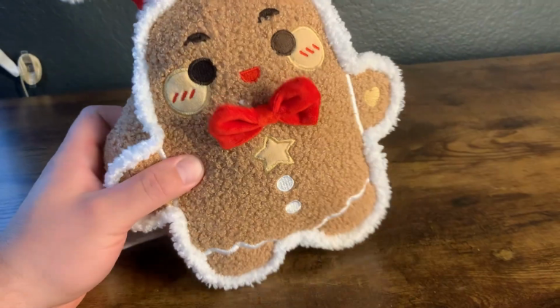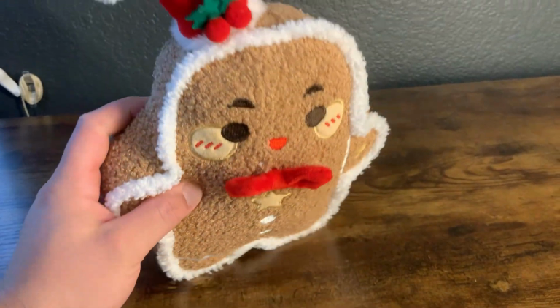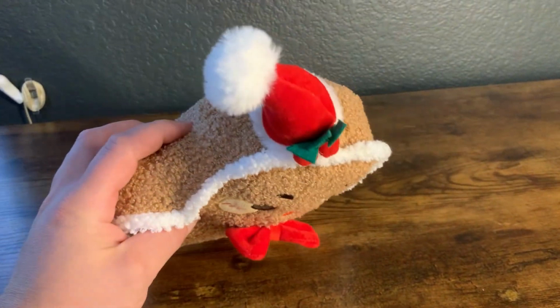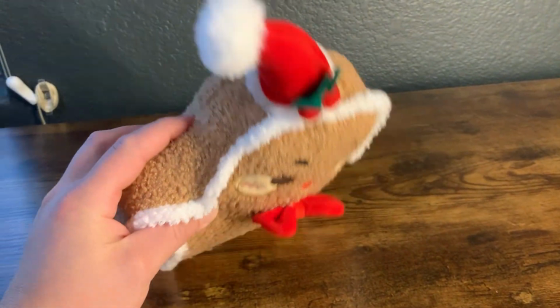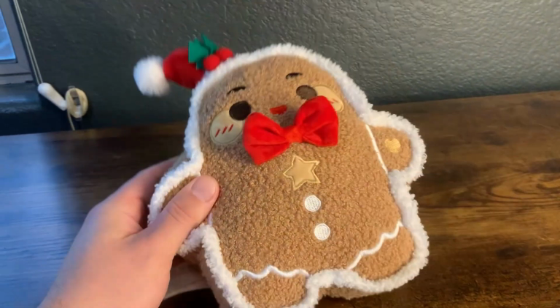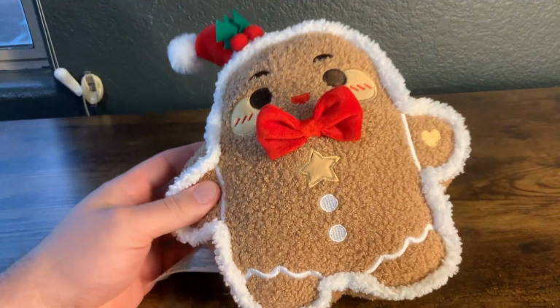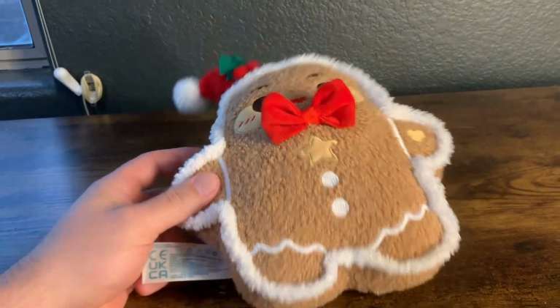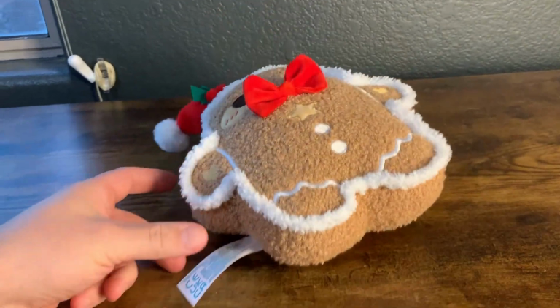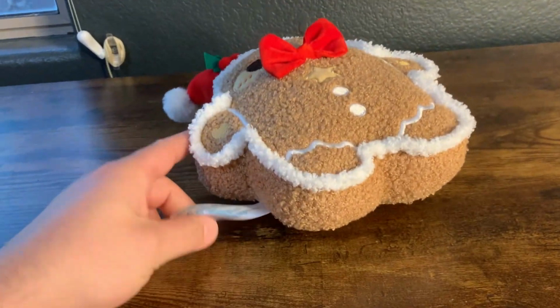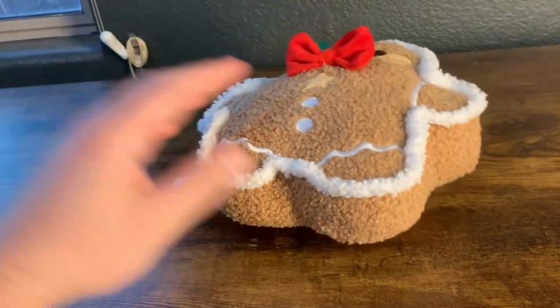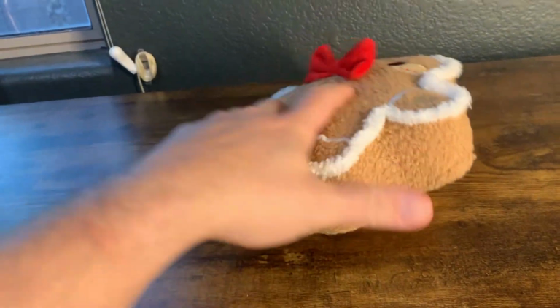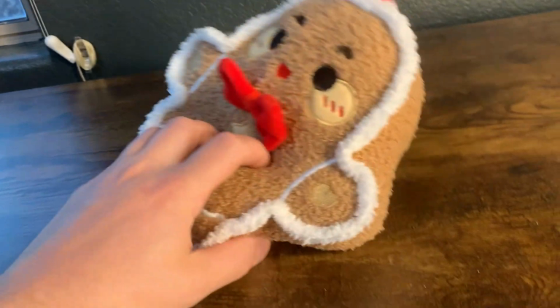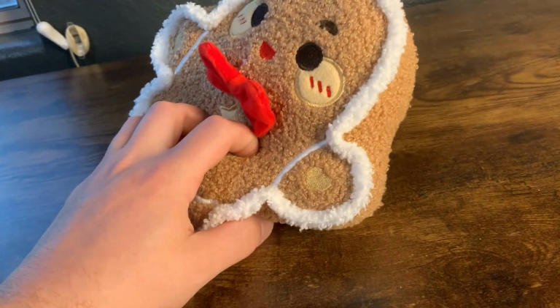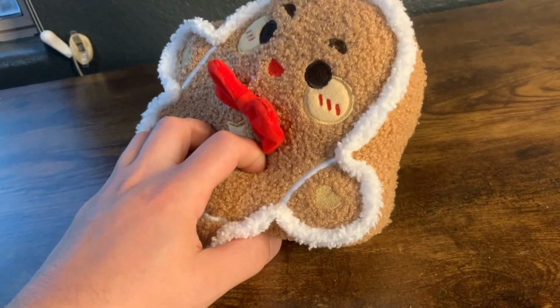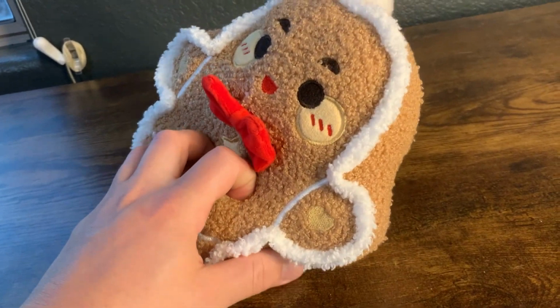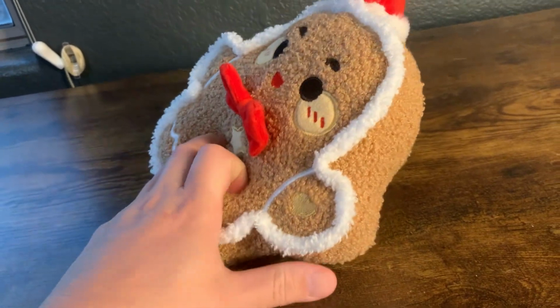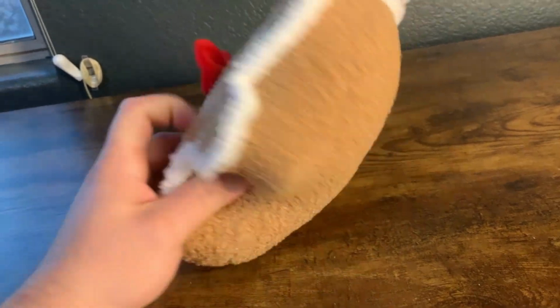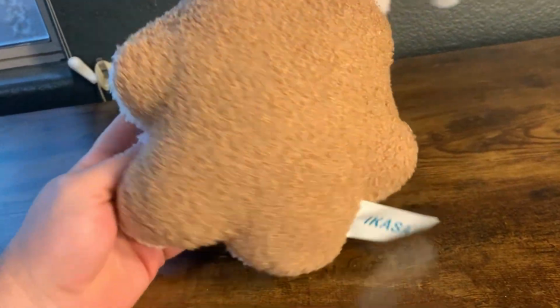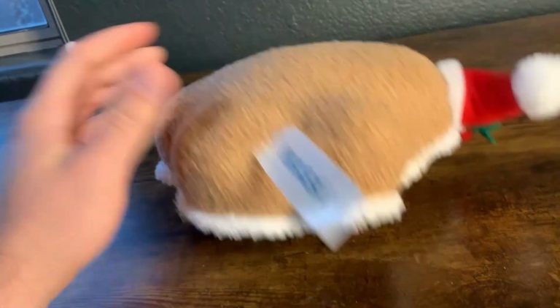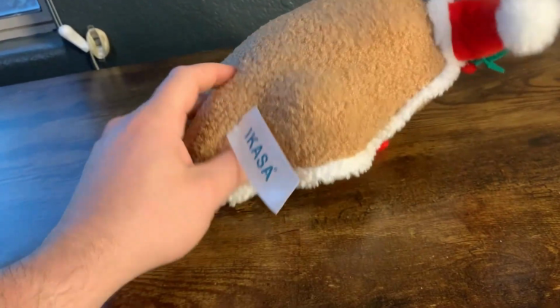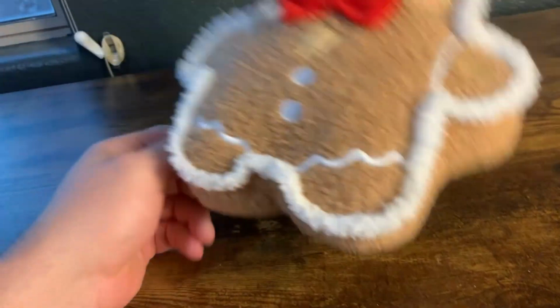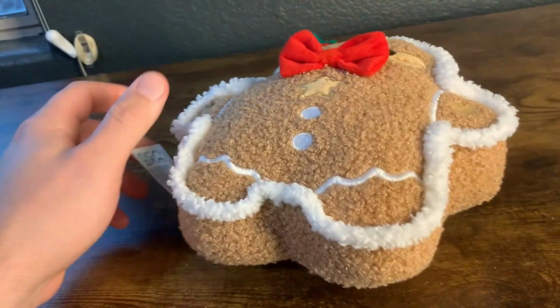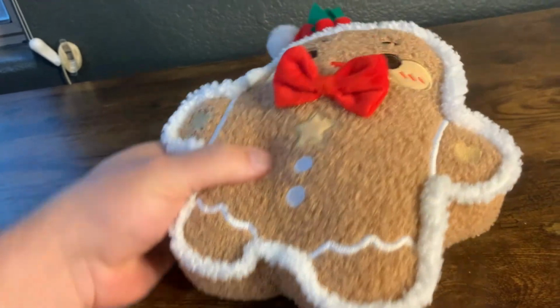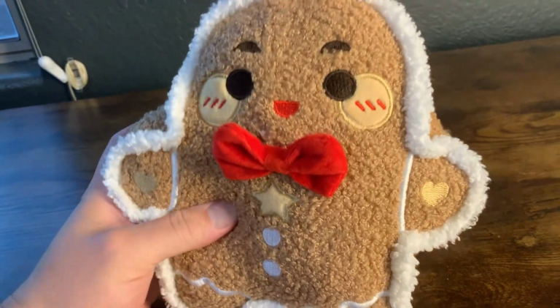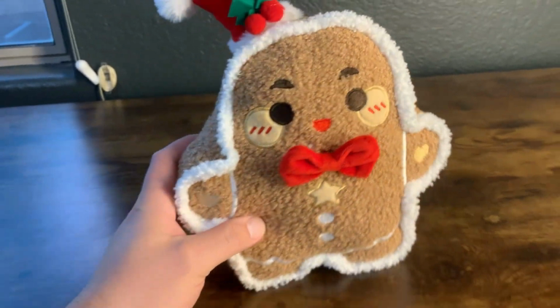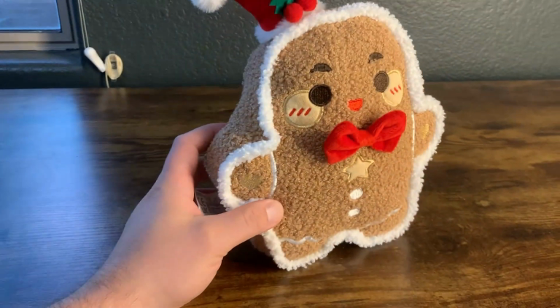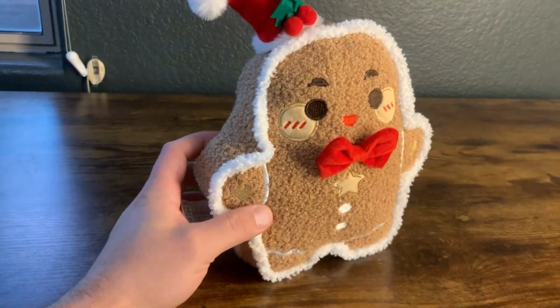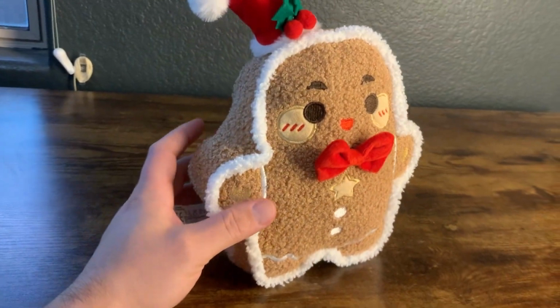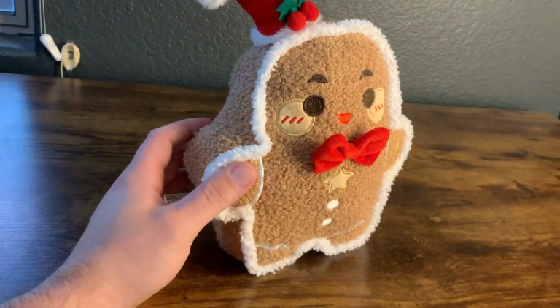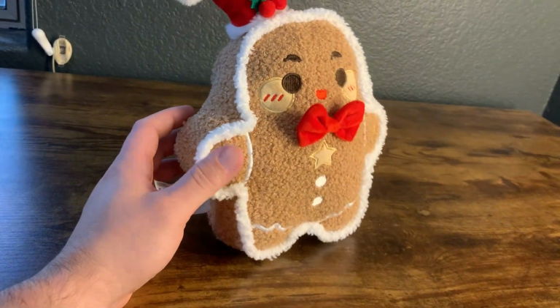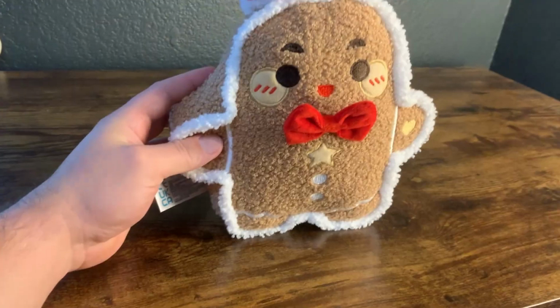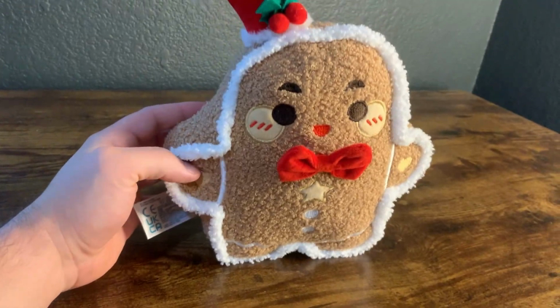What's going on guys, today I'm going to do a really quick review of this ICASA gingerbread stuffed plush animal. In this review I'm going to tell you everything you need to know about this thing, including one thing that you should know before buying.